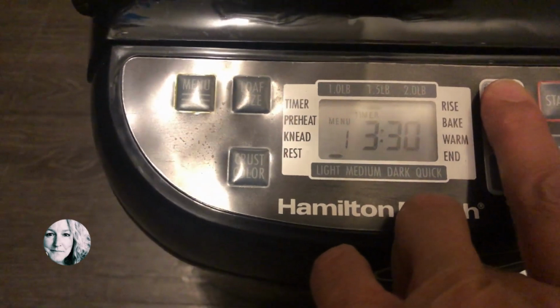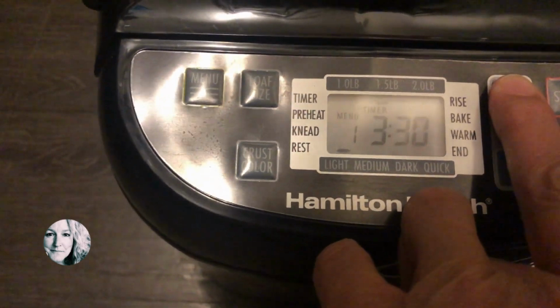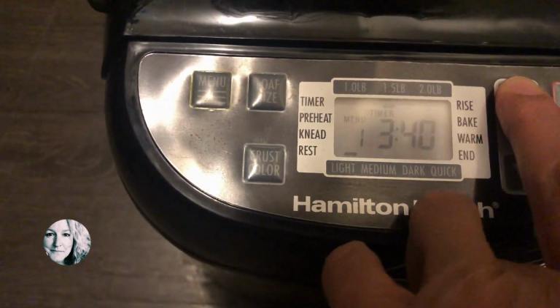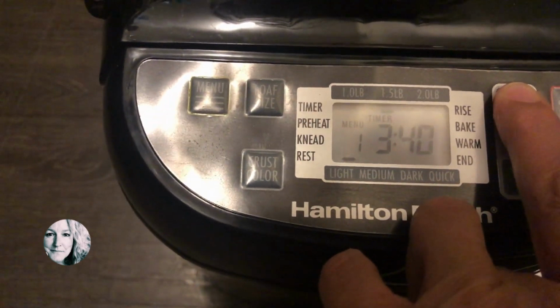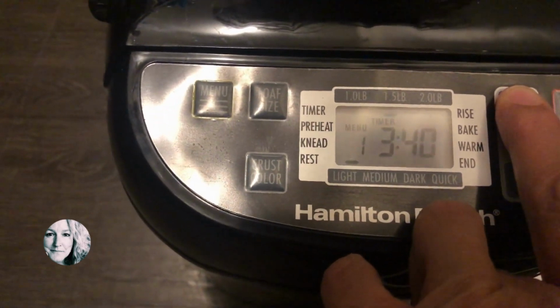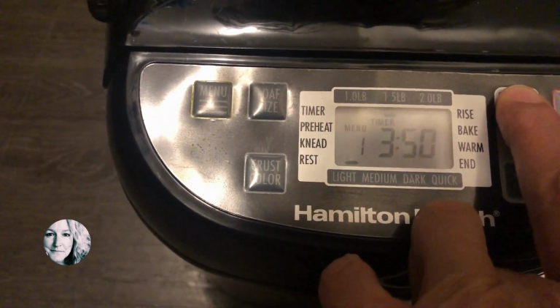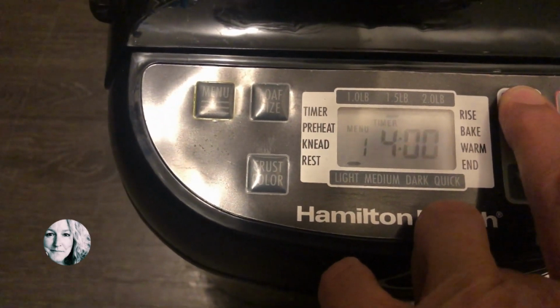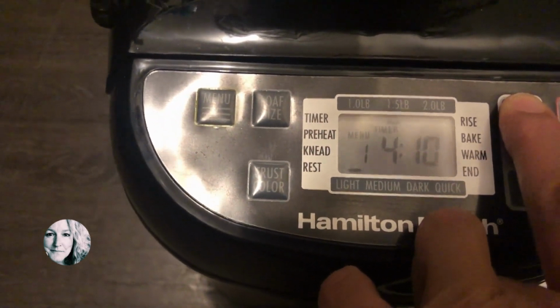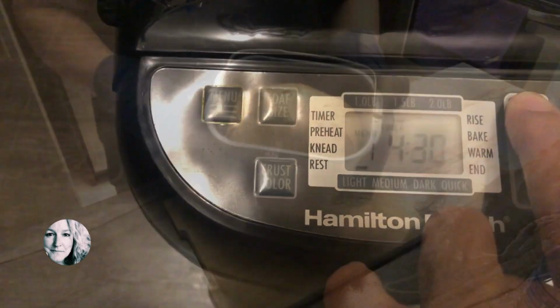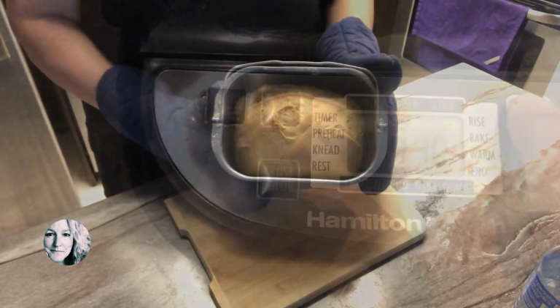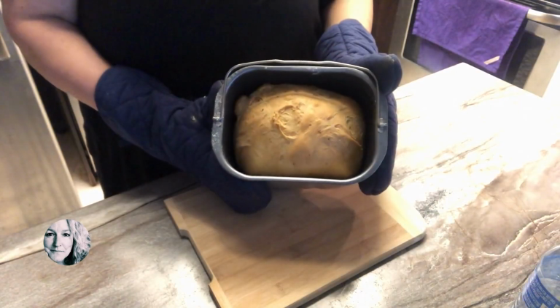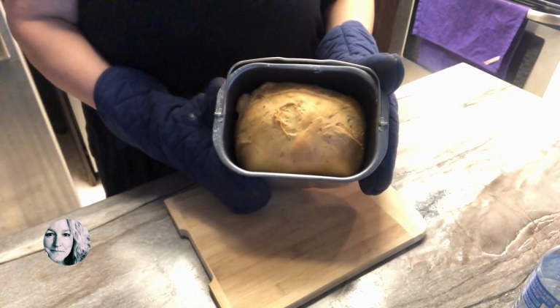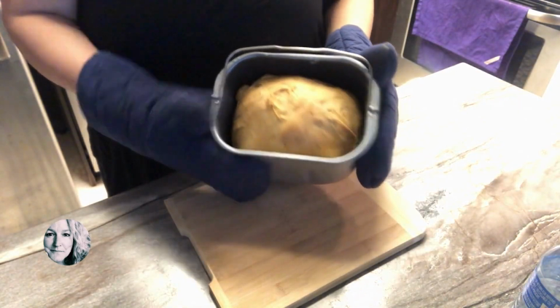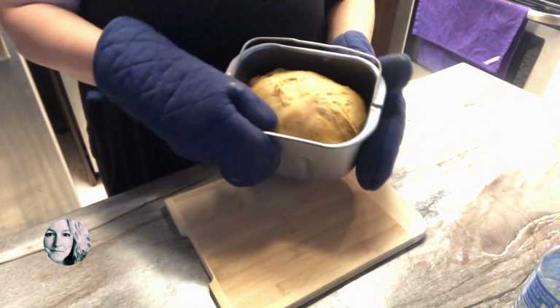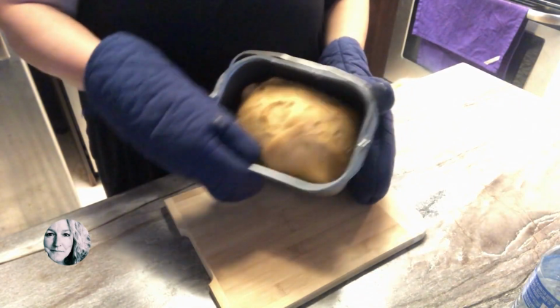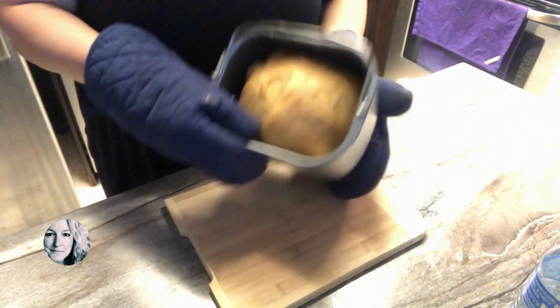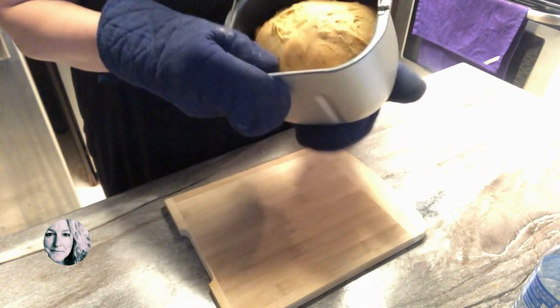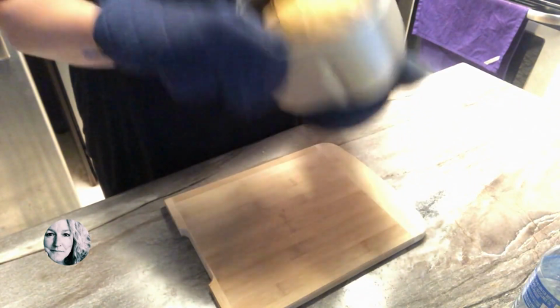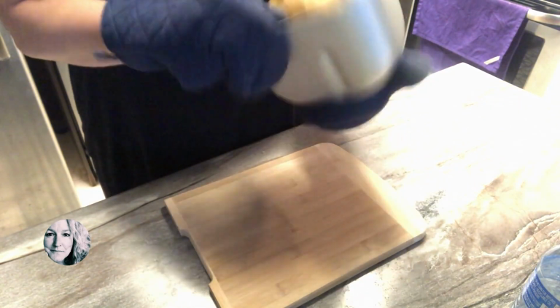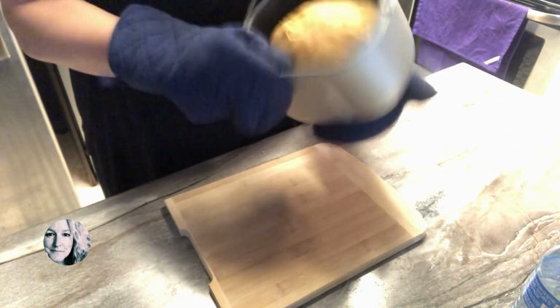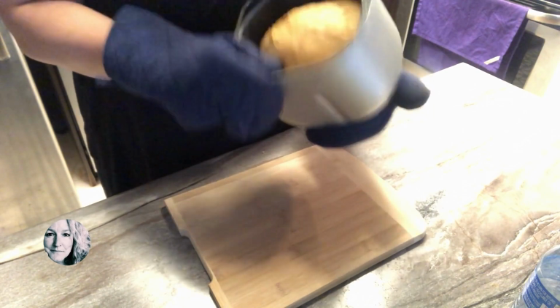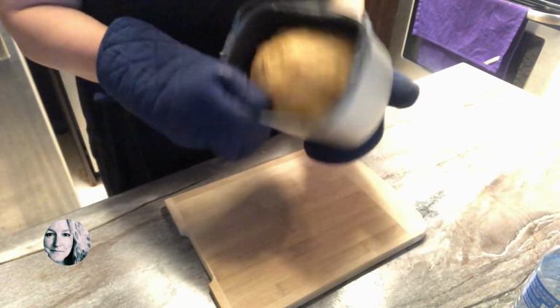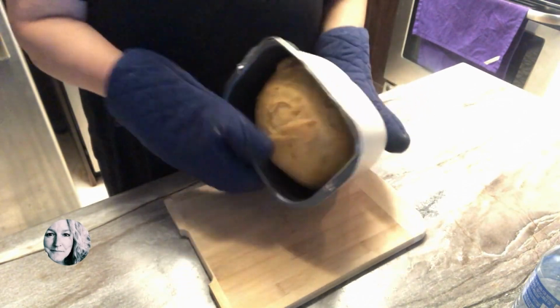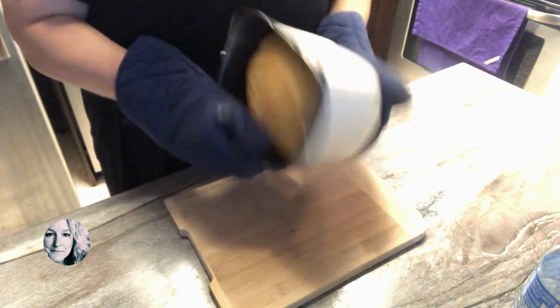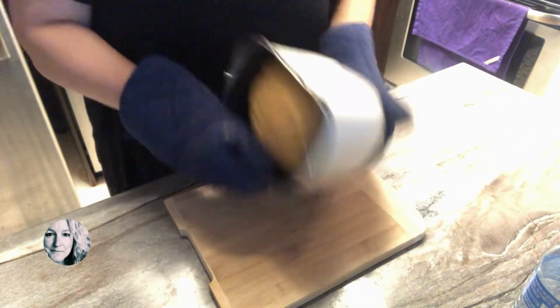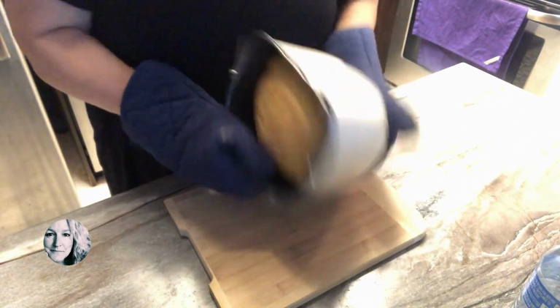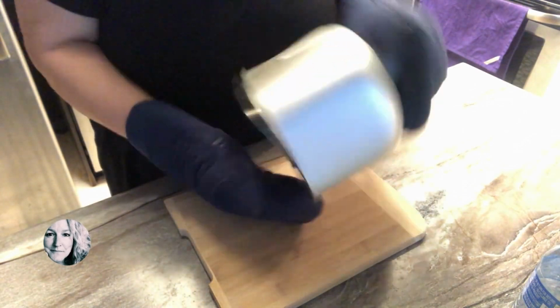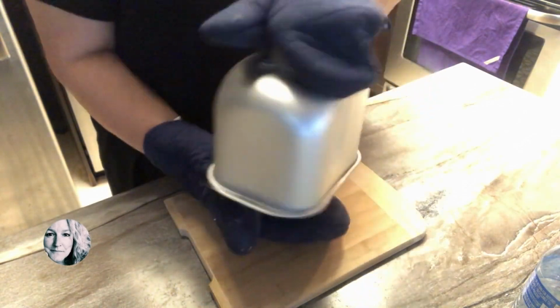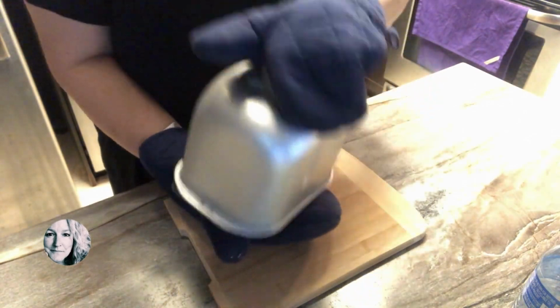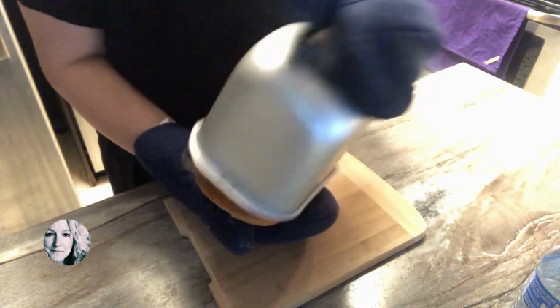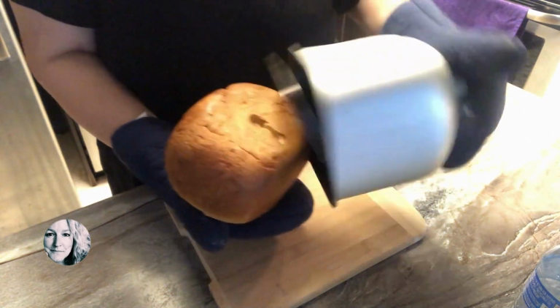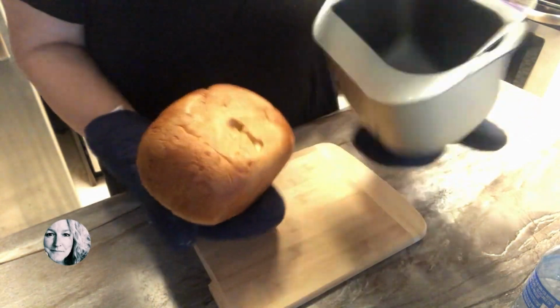Just under five hours from the time I put it in, it would be done. I really wish I could share how amazing it smells in your house when you're cooking bread.